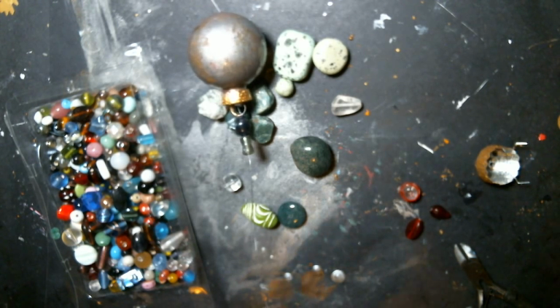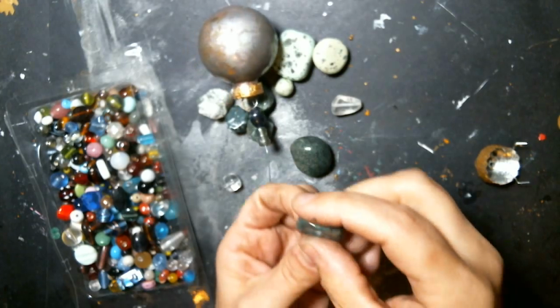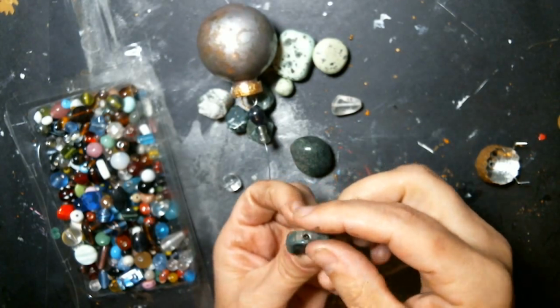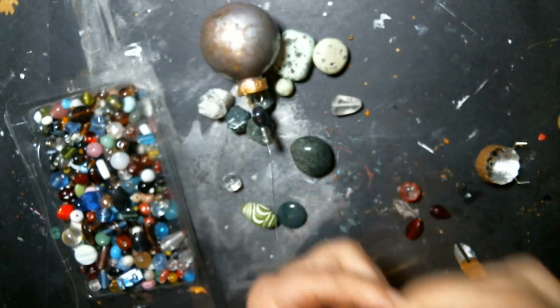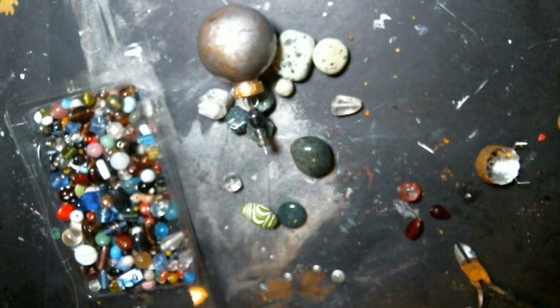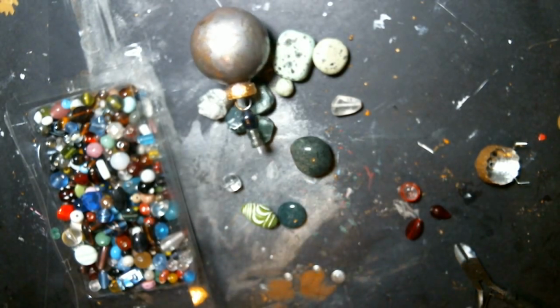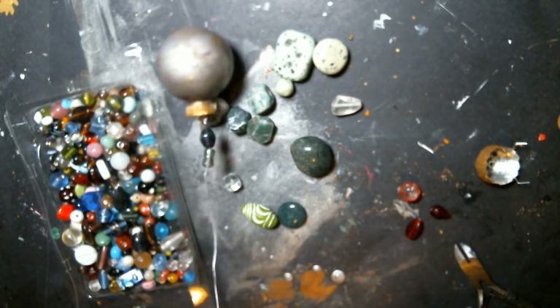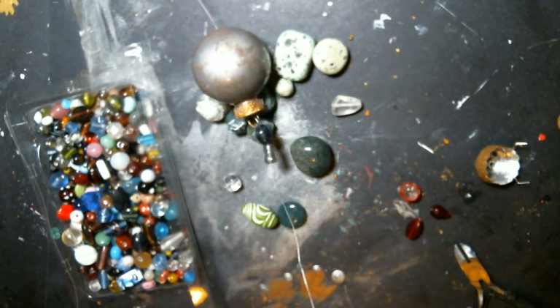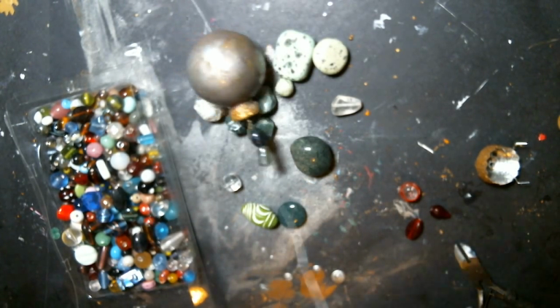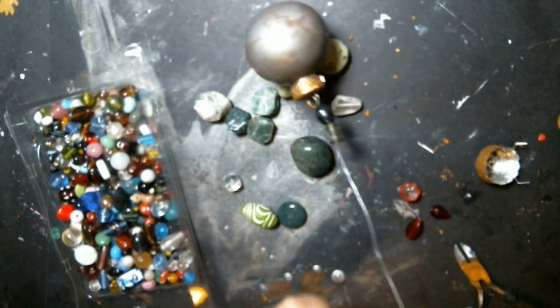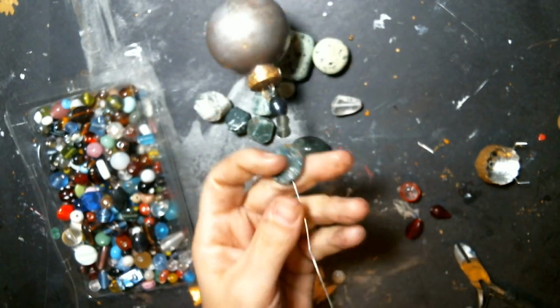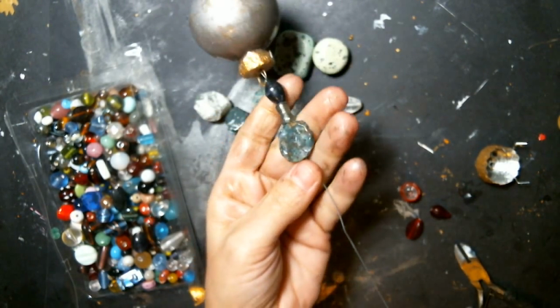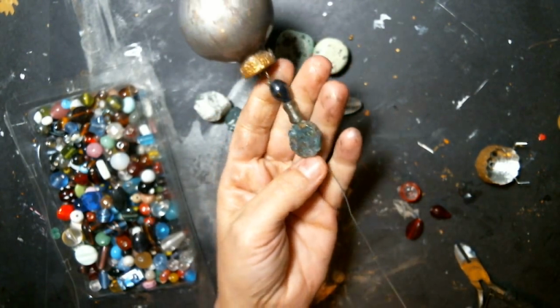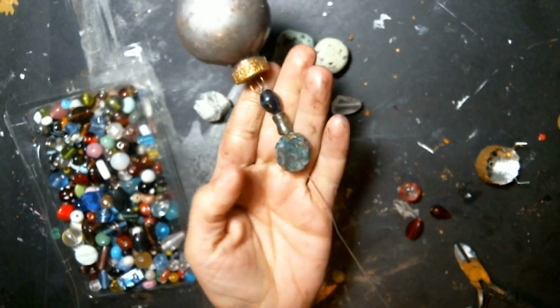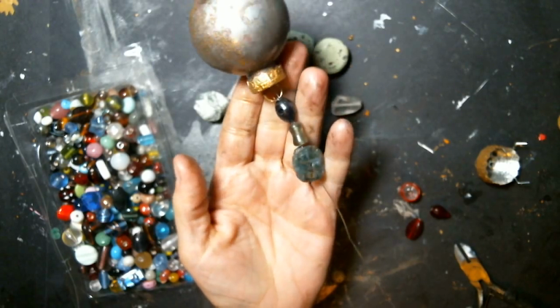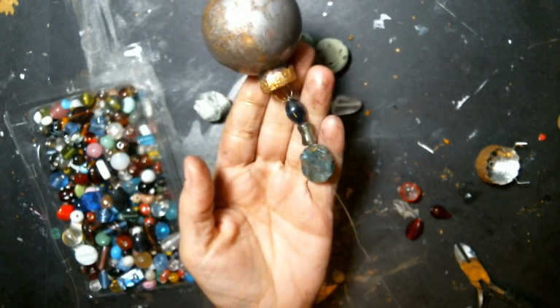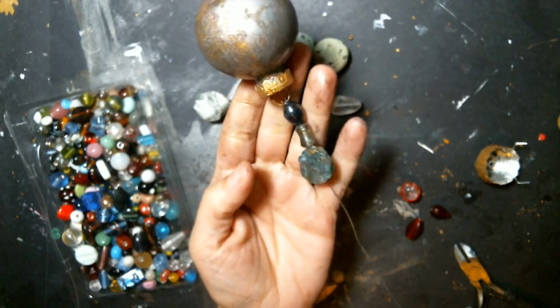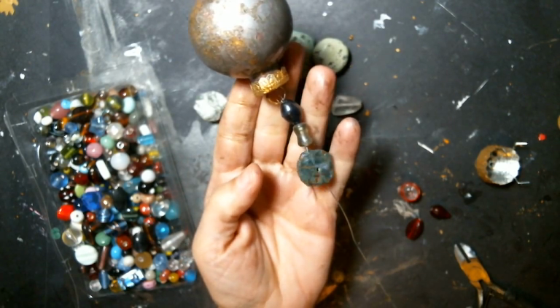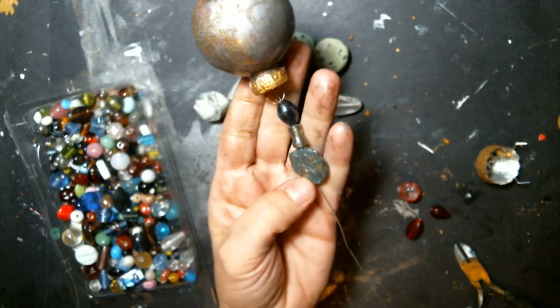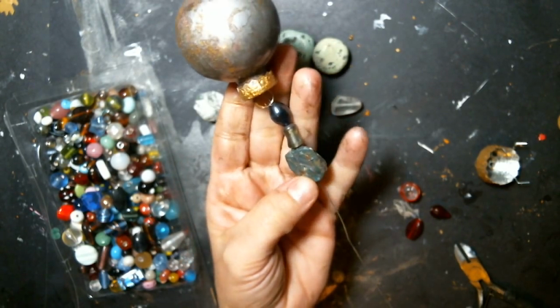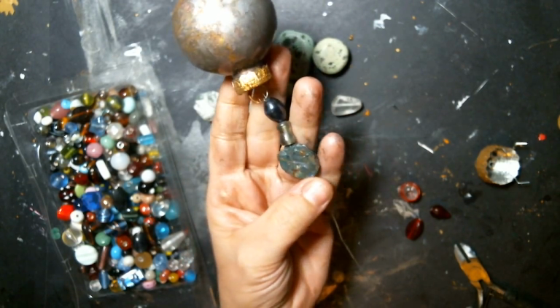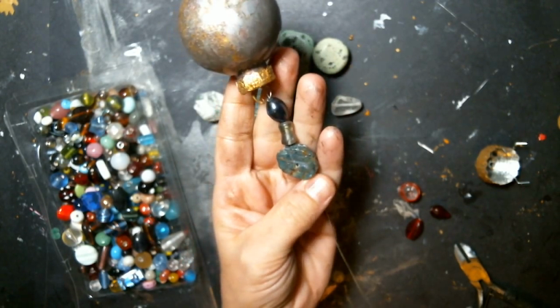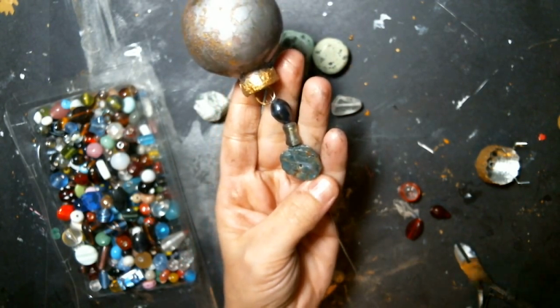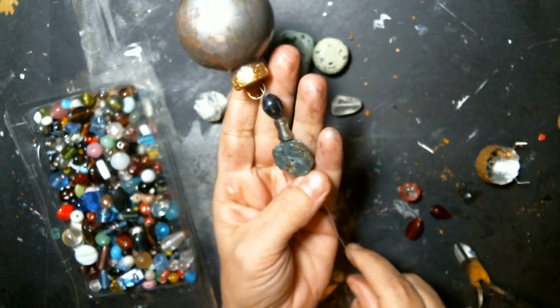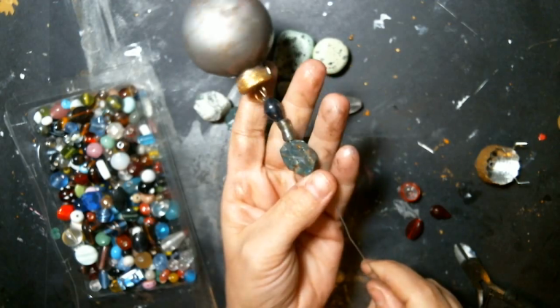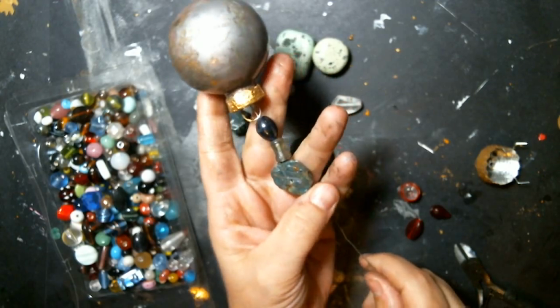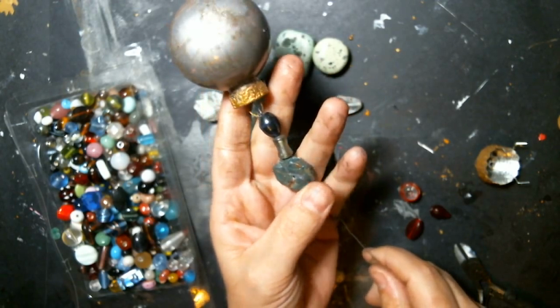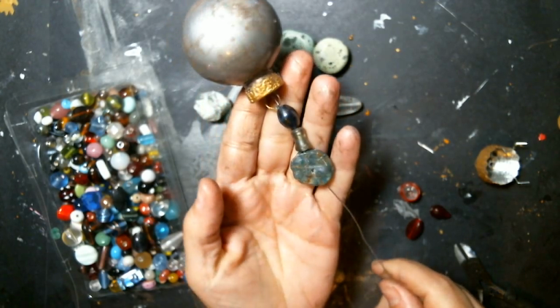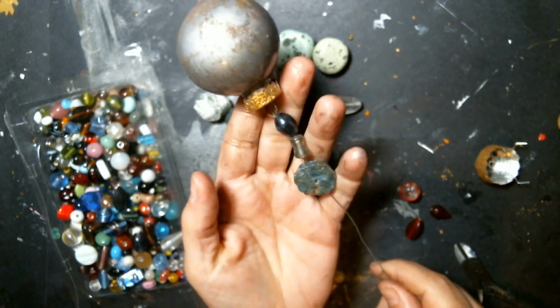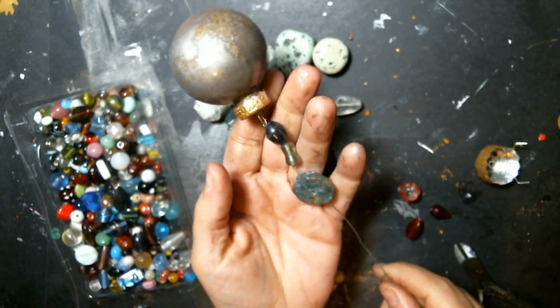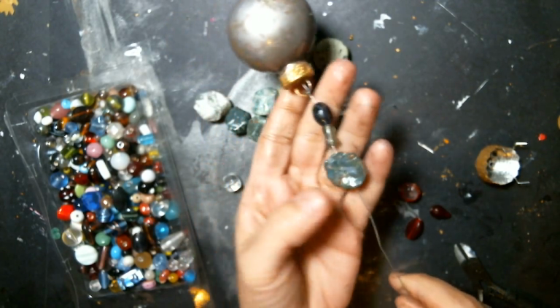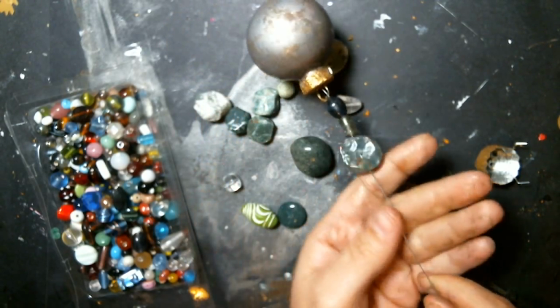I really wanted to go kind of all out with it. I'm stringing or wiring up the next bead. I think I might go with five beads just because five is an uneven number and I think that would be kind of cool.